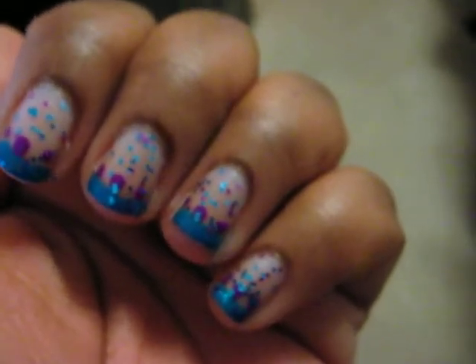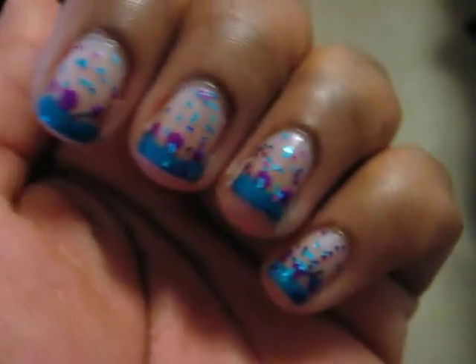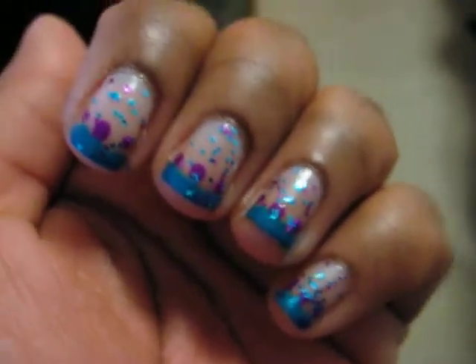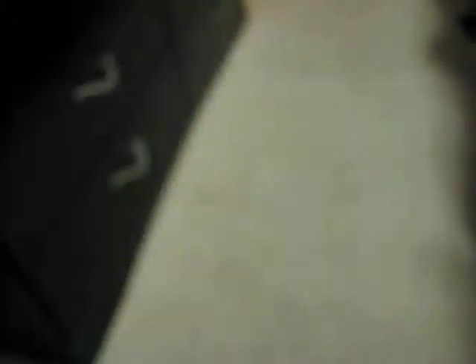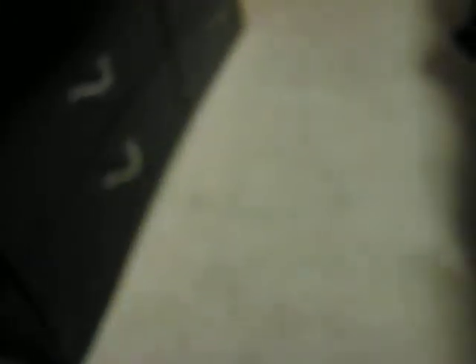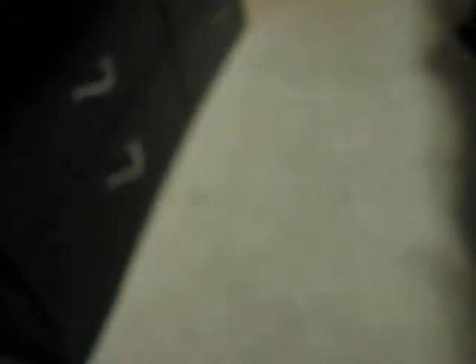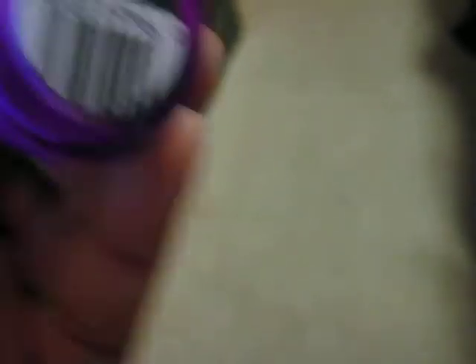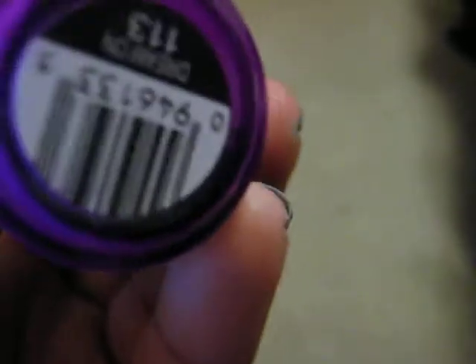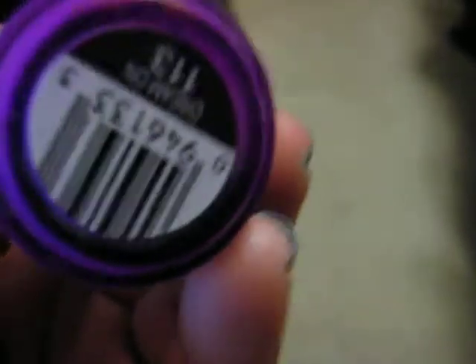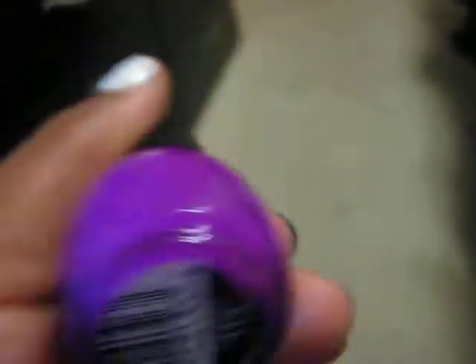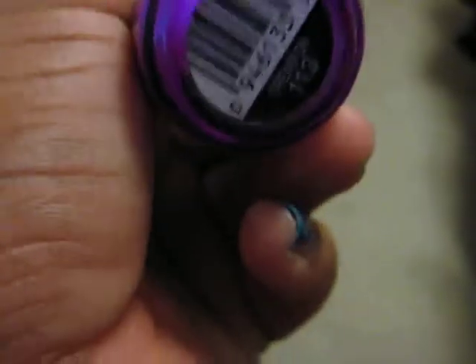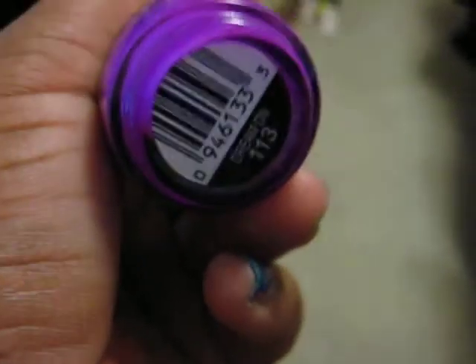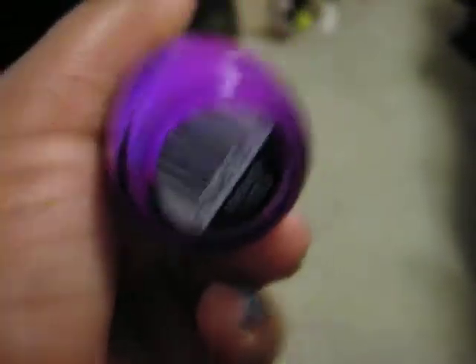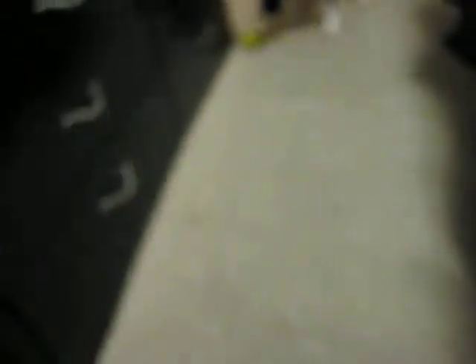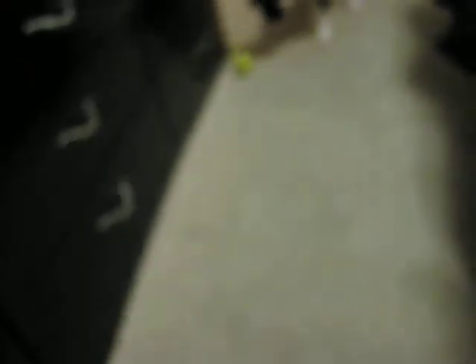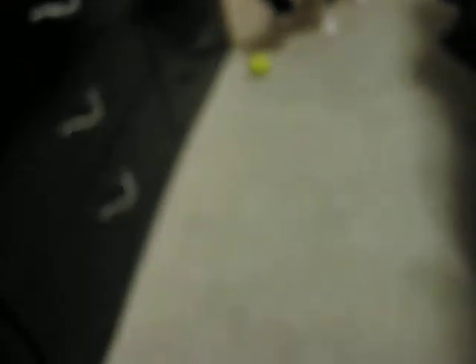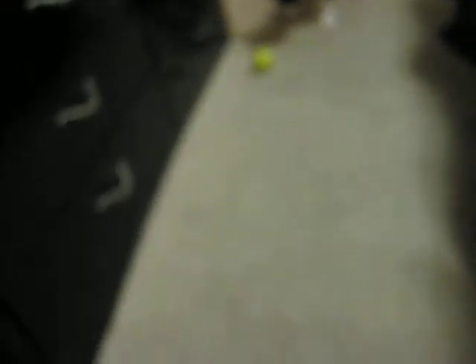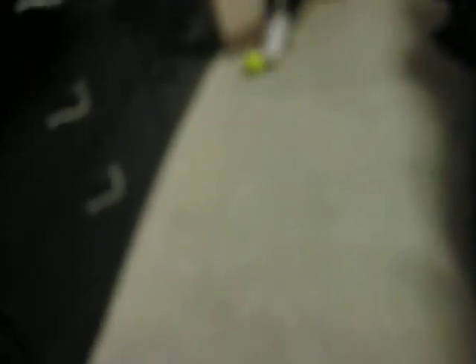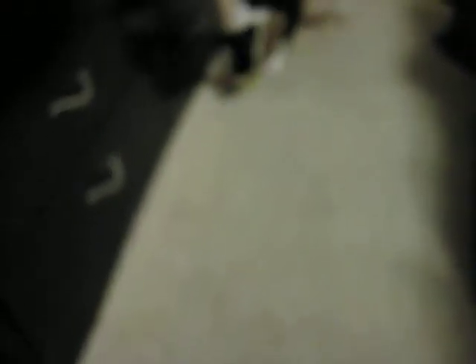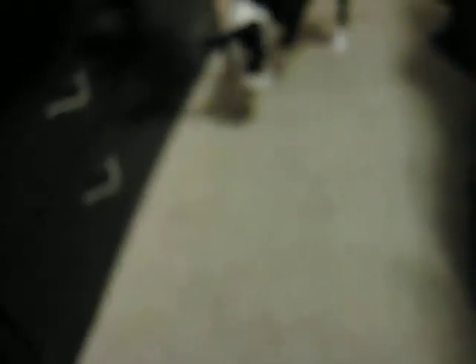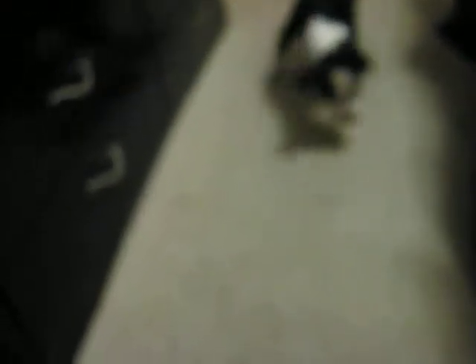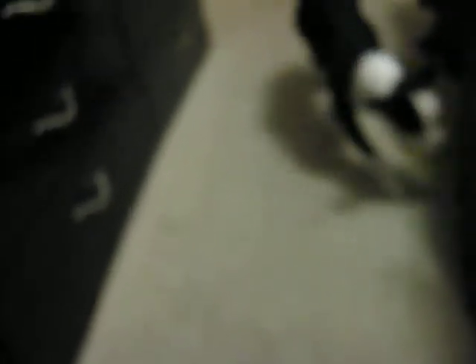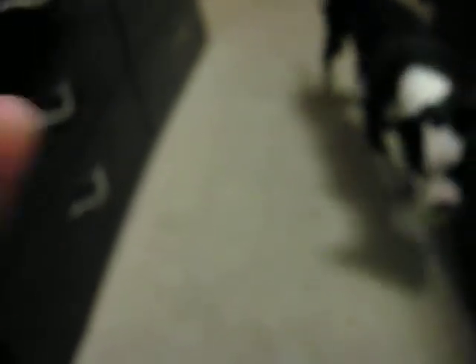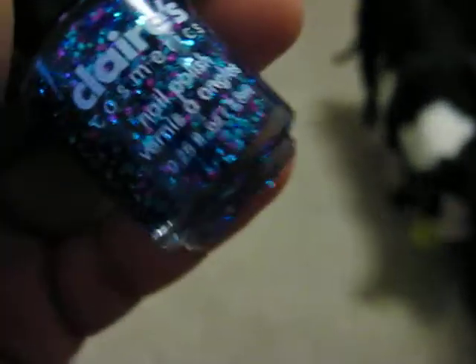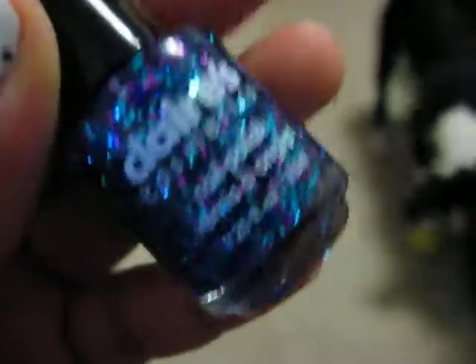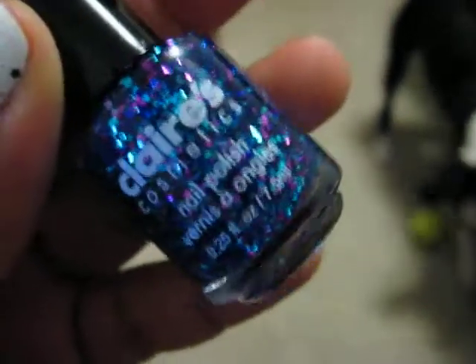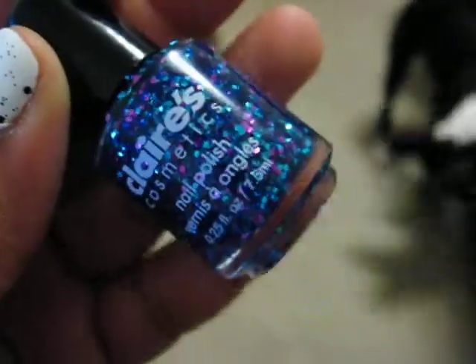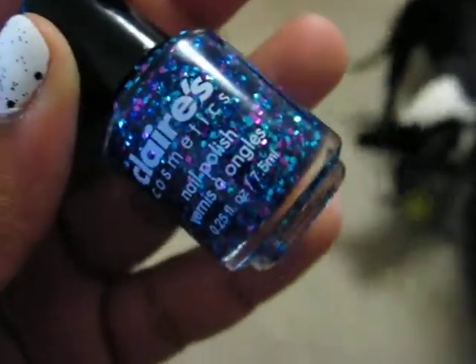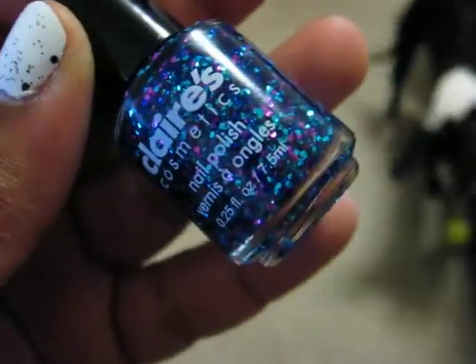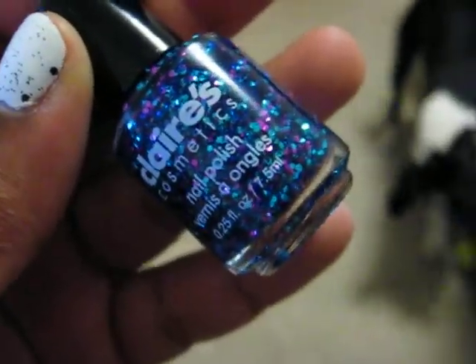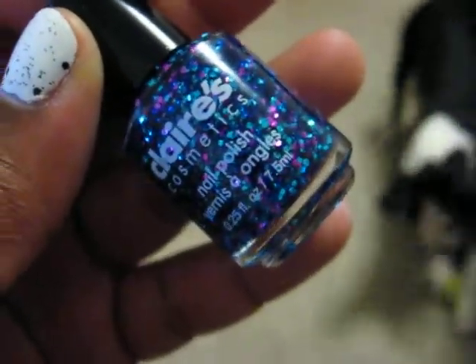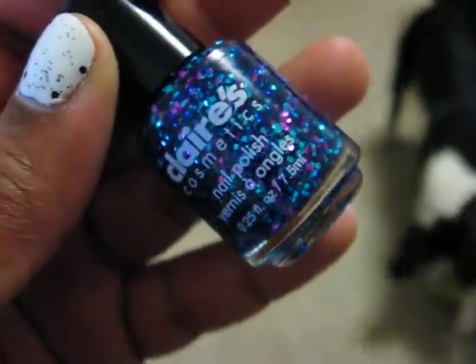Then for the purple dots, I used Simple Colors Dream On. And for the glitter, I used Claire's Cosmic Glitter.